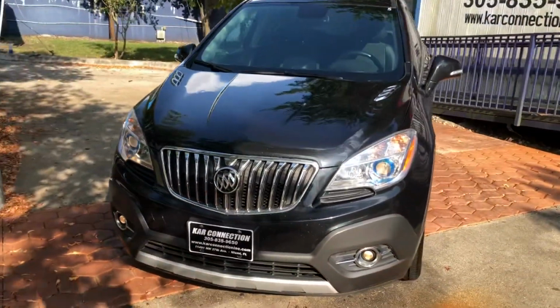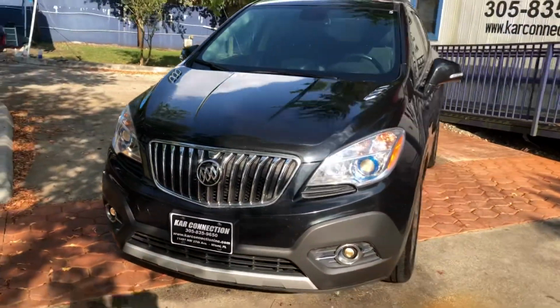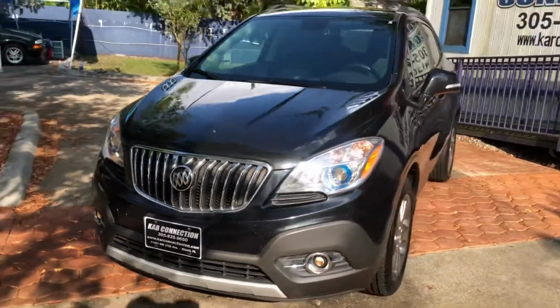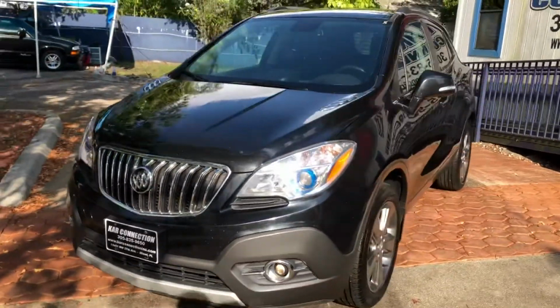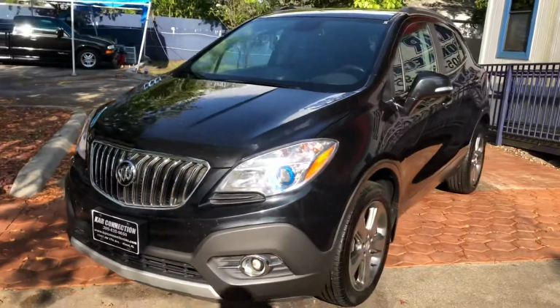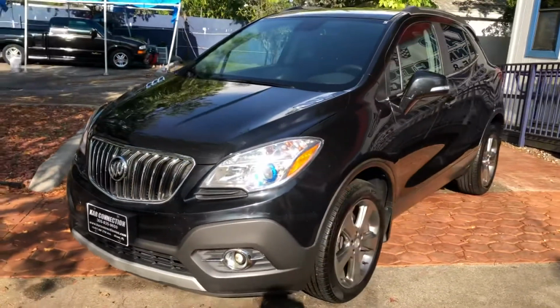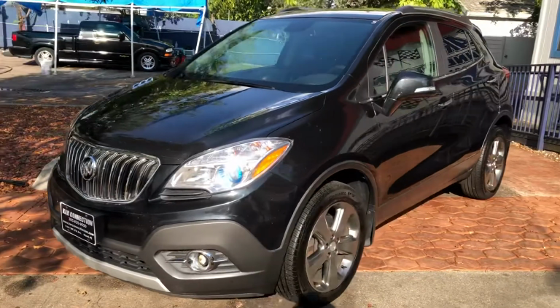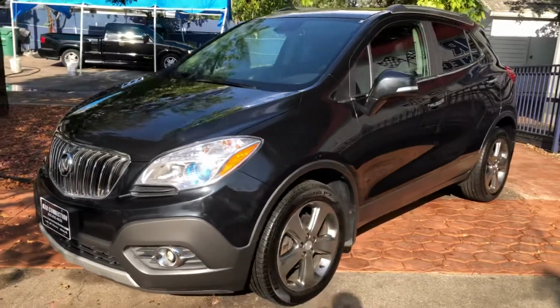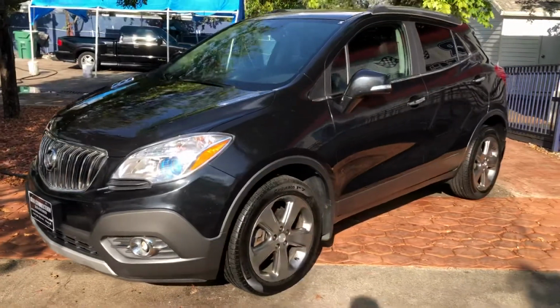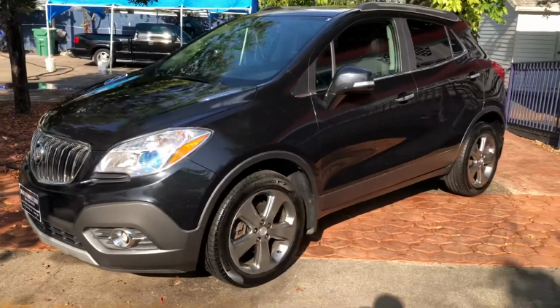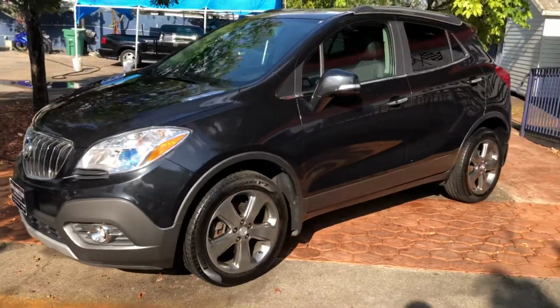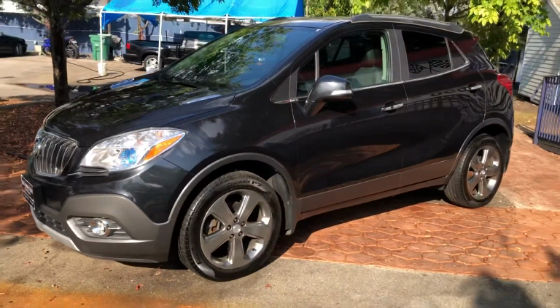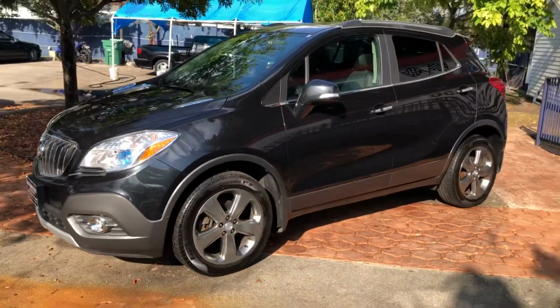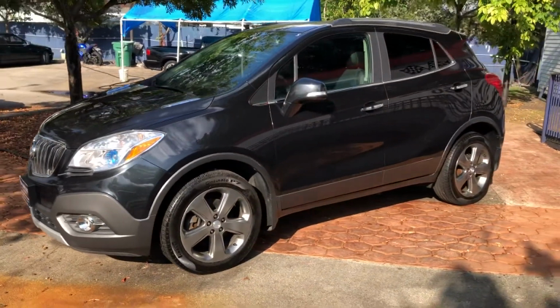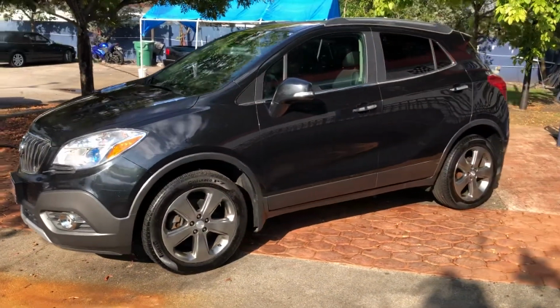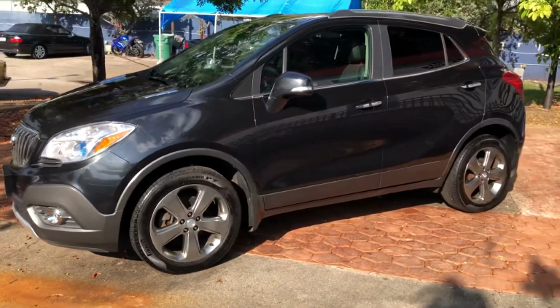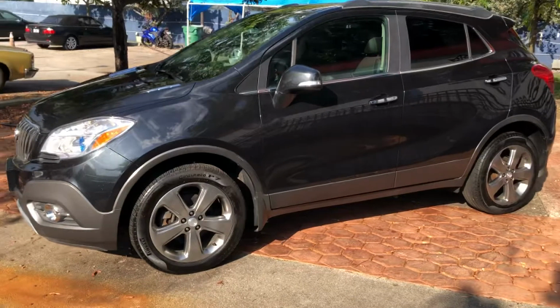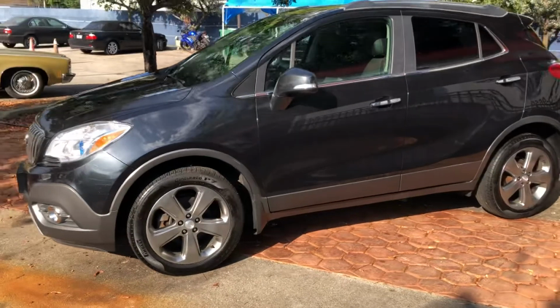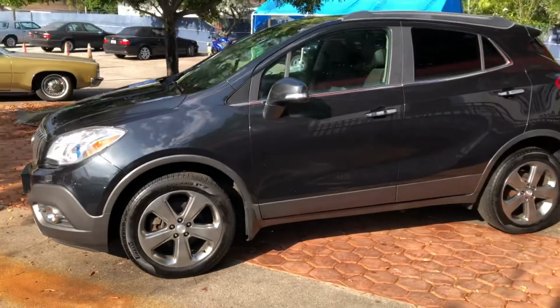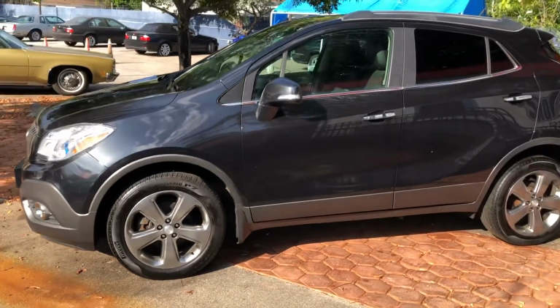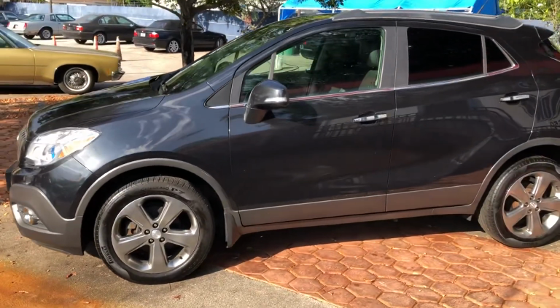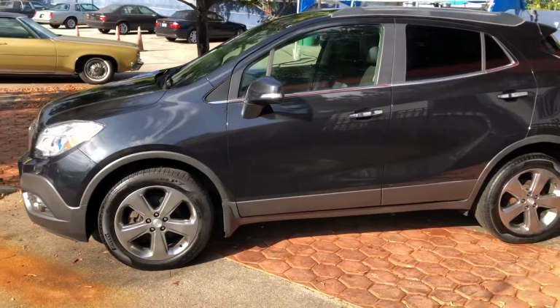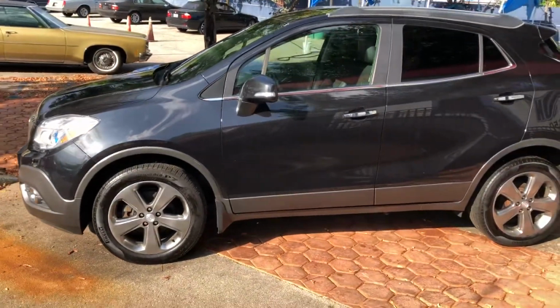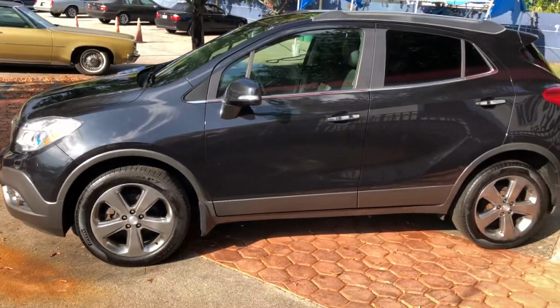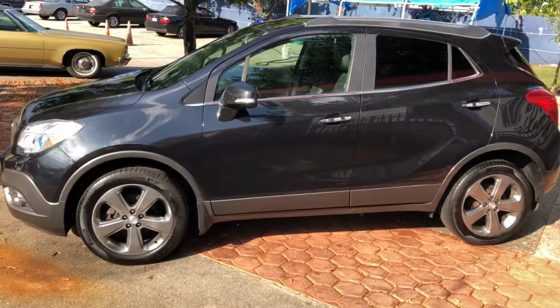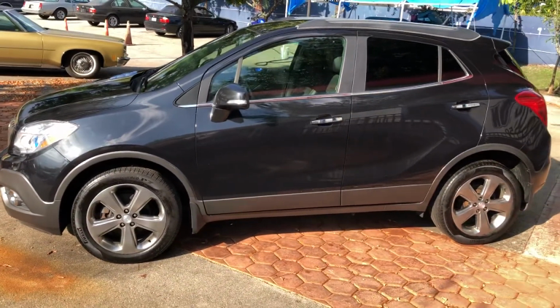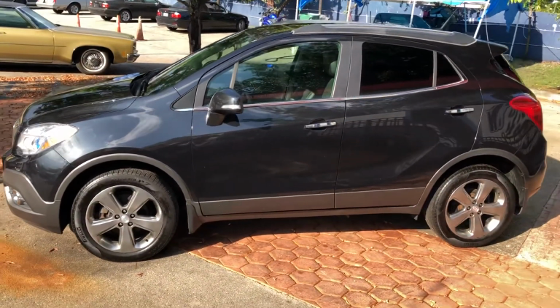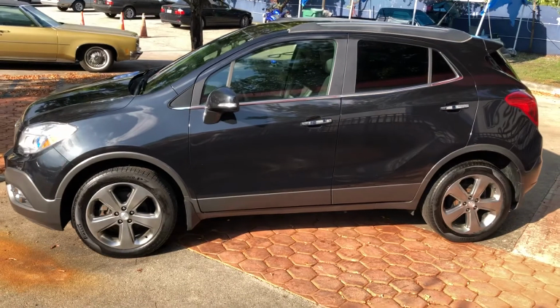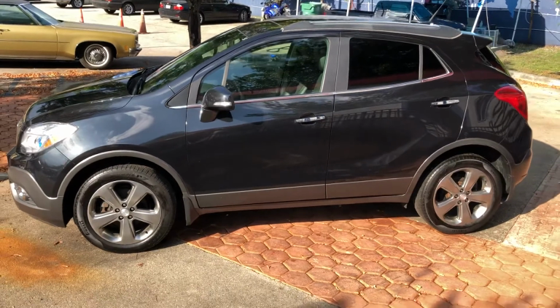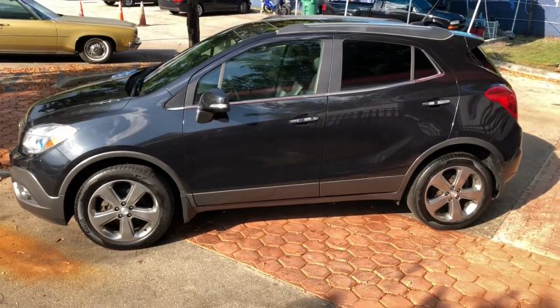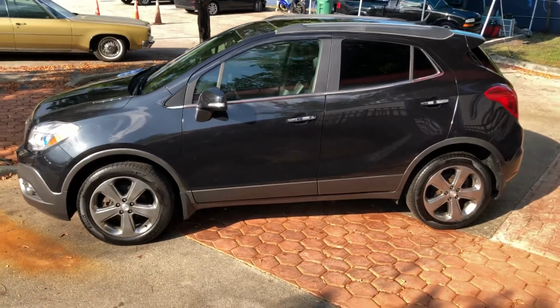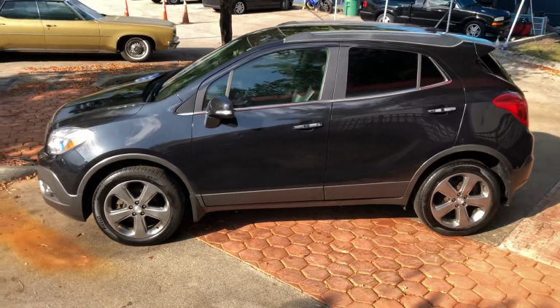It's a great little SUV. We sell and ship worldwide. We finance nationwide. Please visit our website for more information on that.